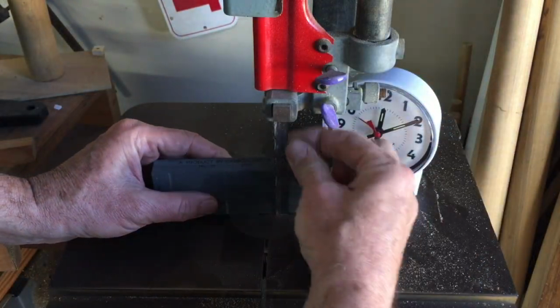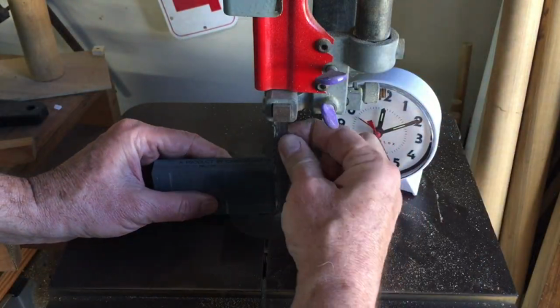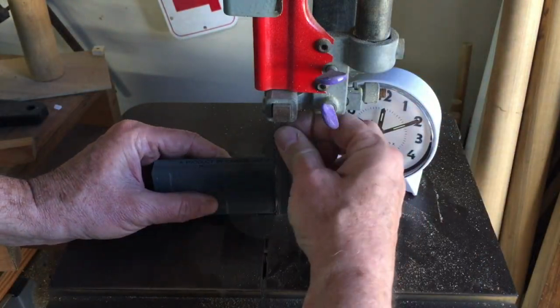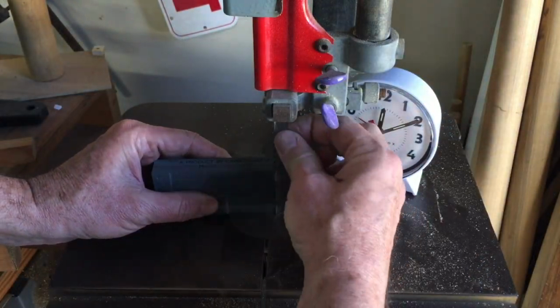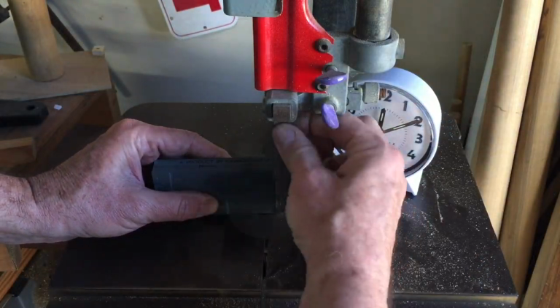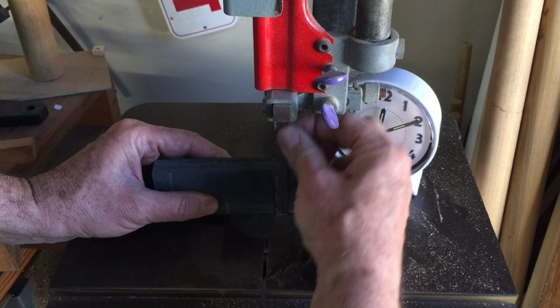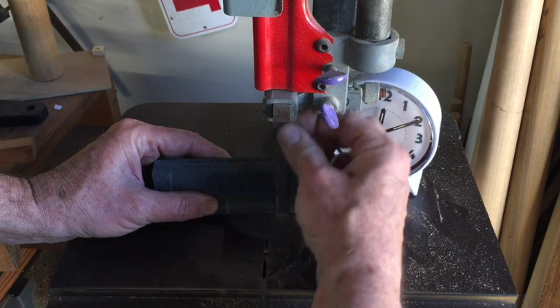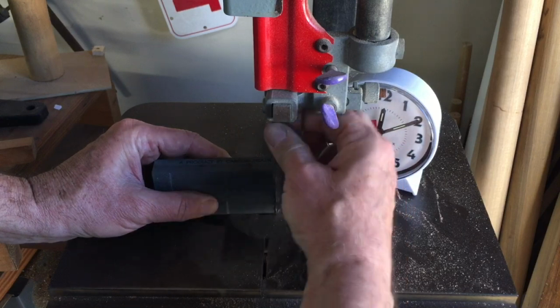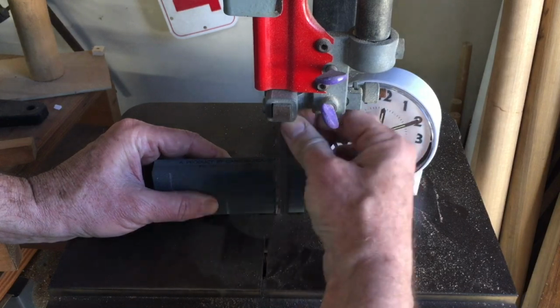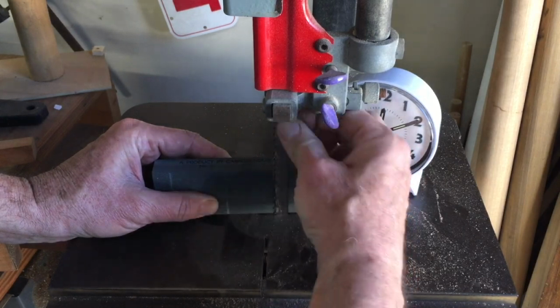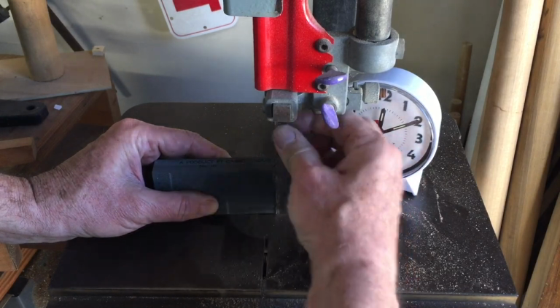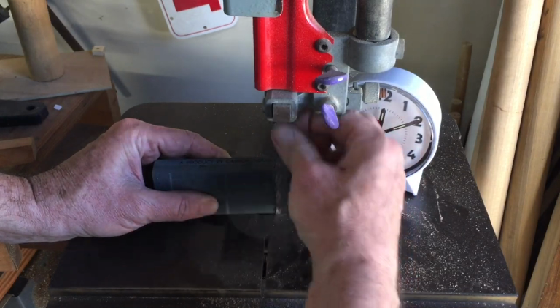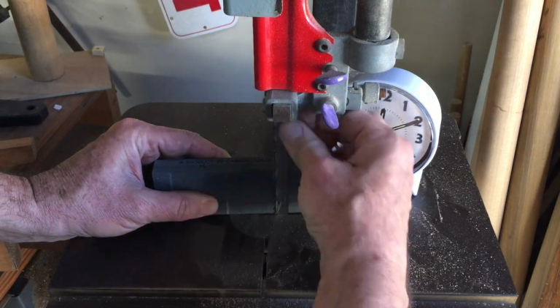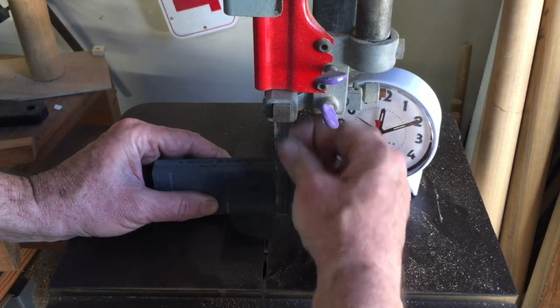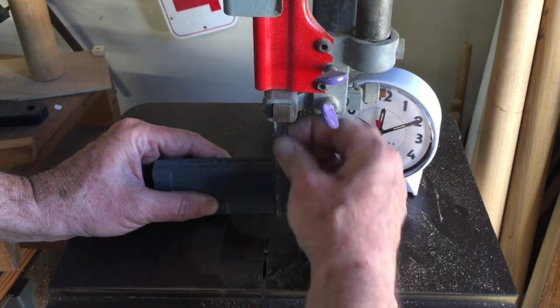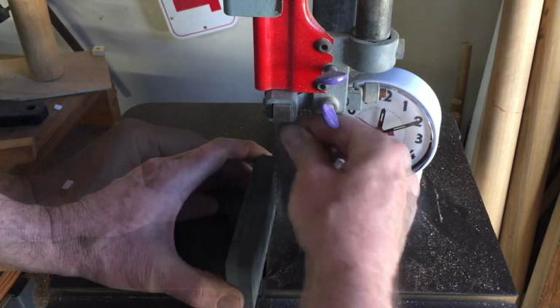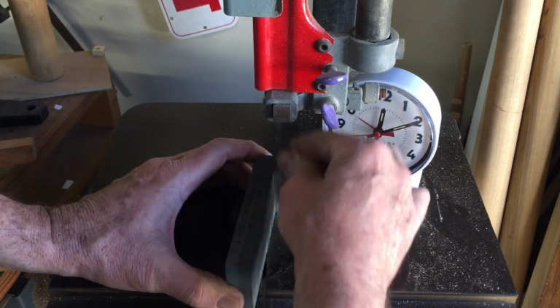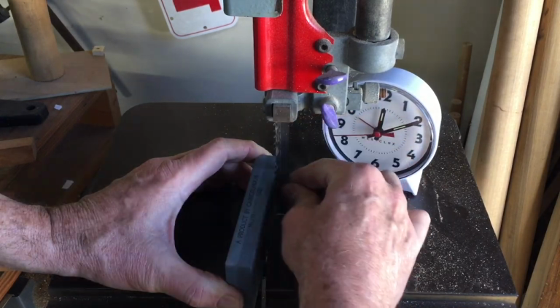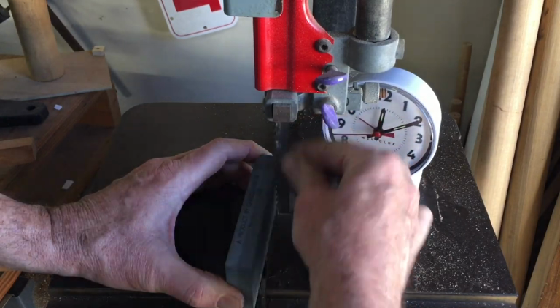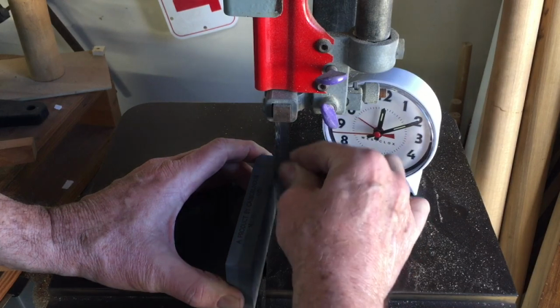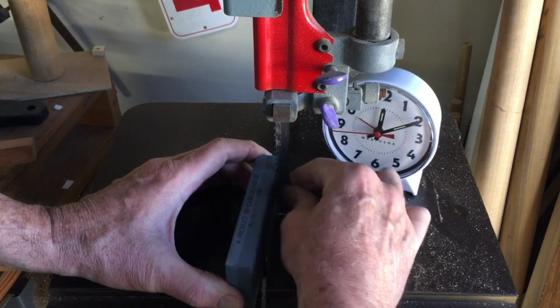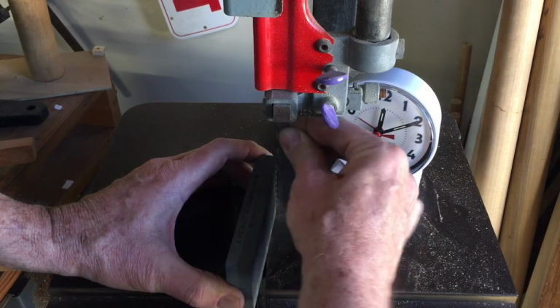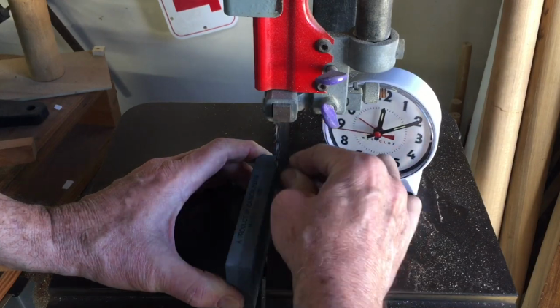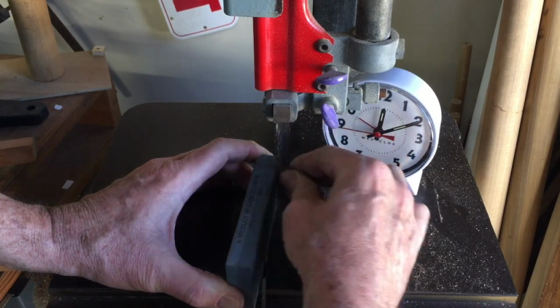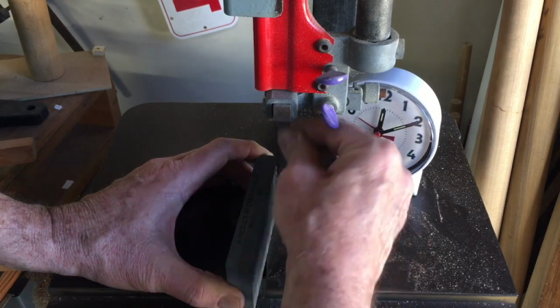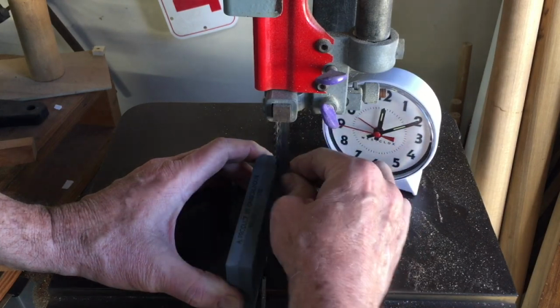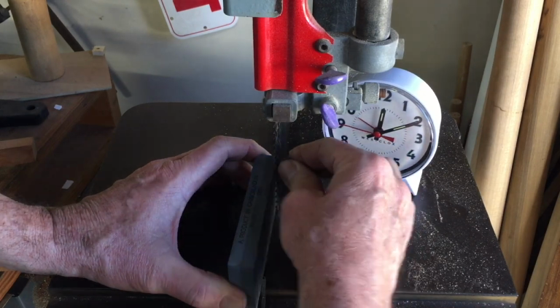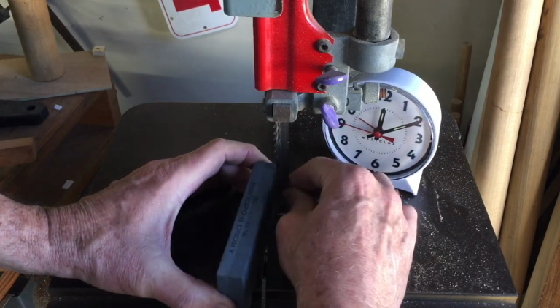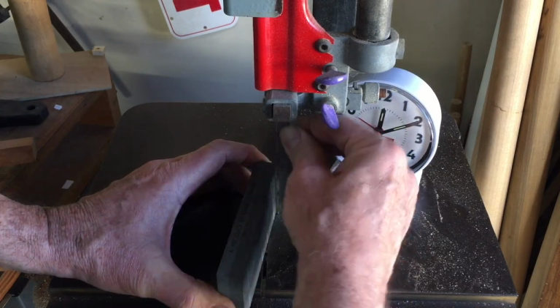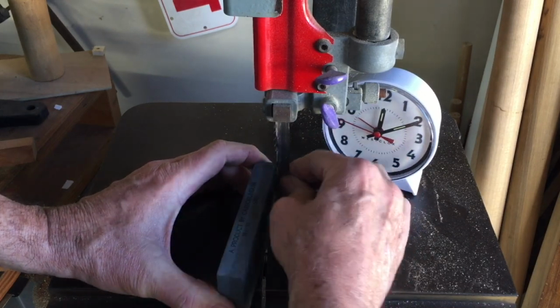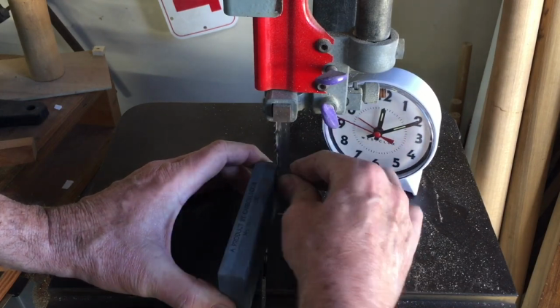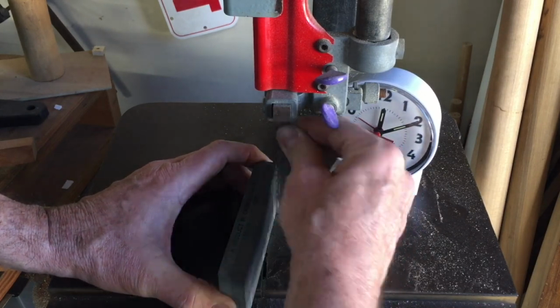I'm not sure if this step is really needed, but I just kind of brushed the blade up against this carborundum stone to deburr it — maybe take off some of the high spots. It only took a minute.